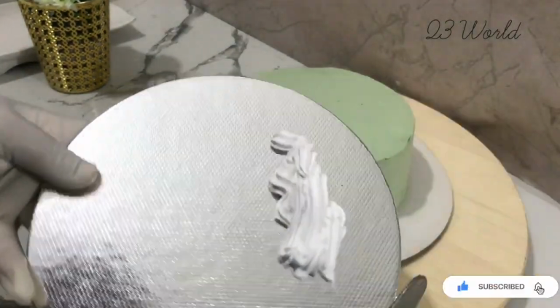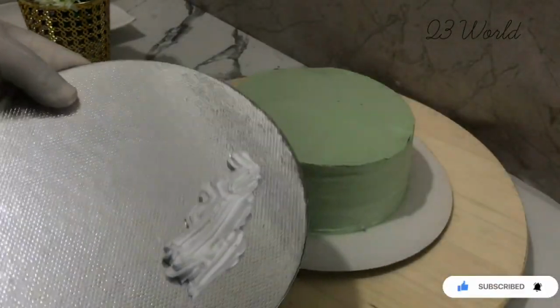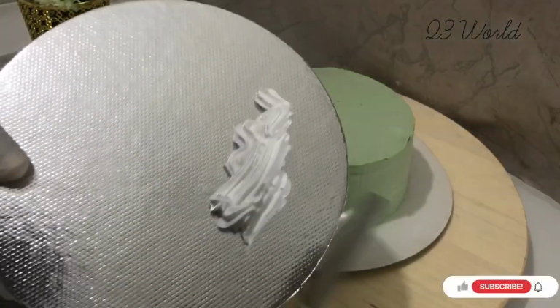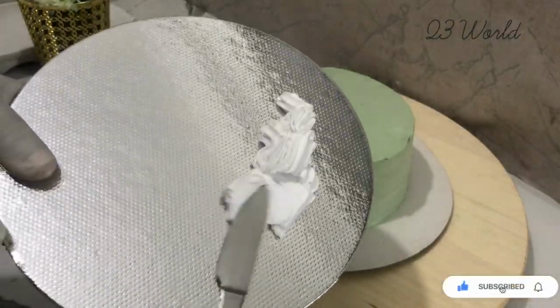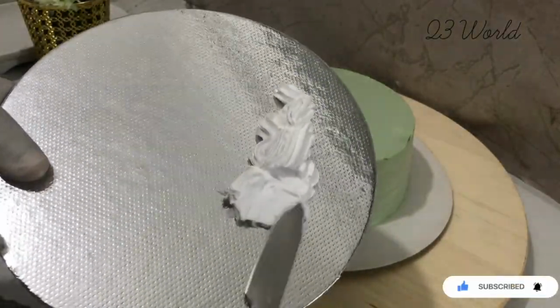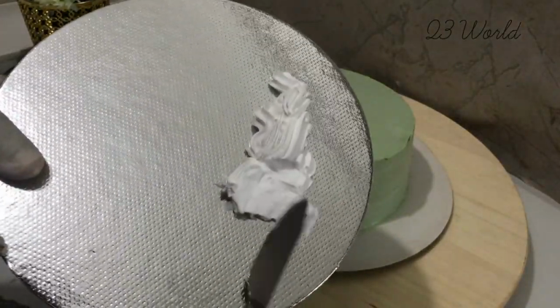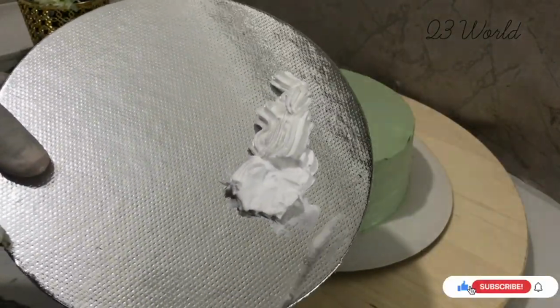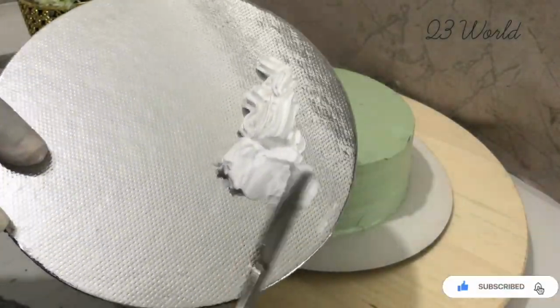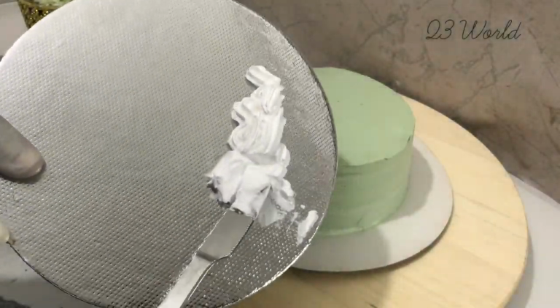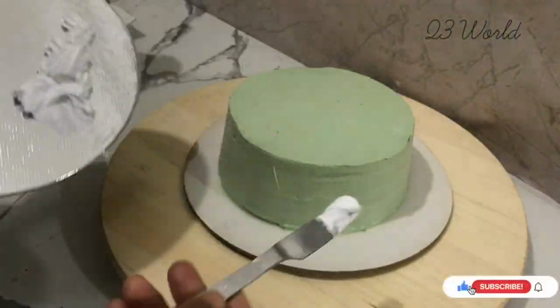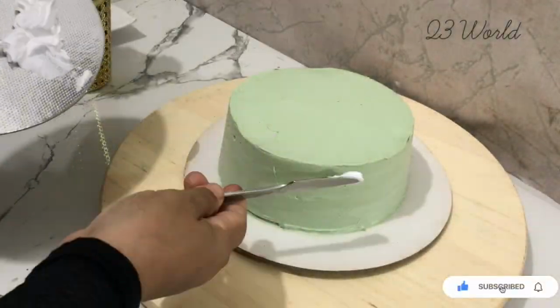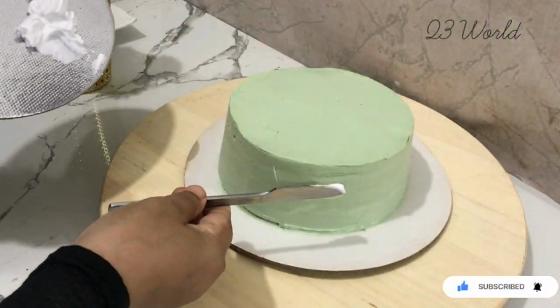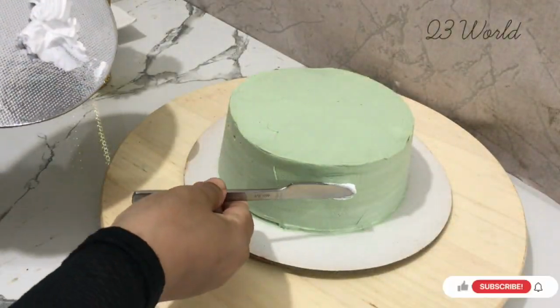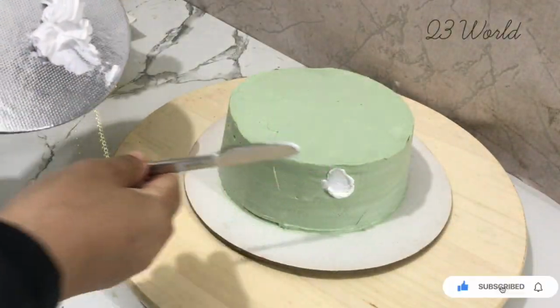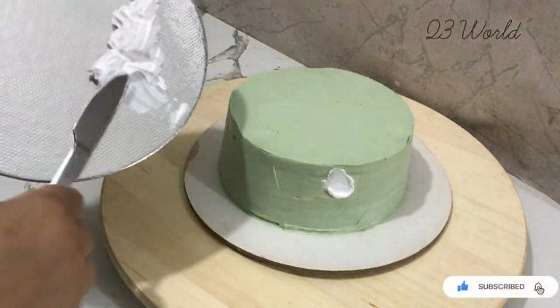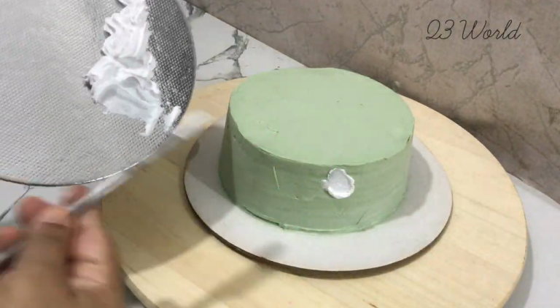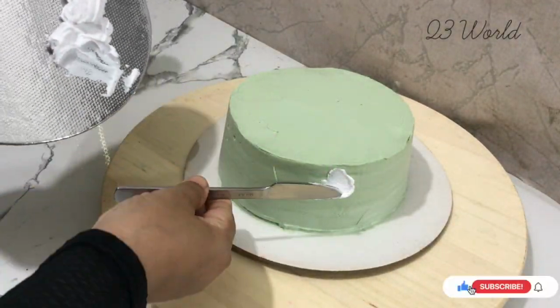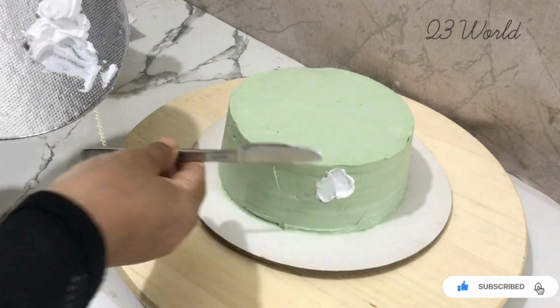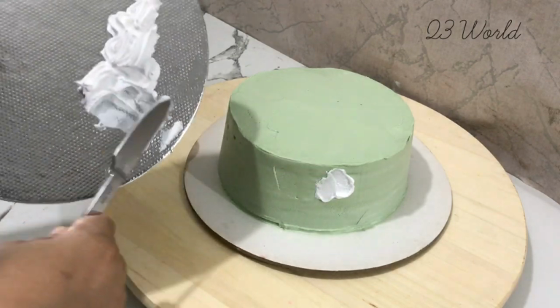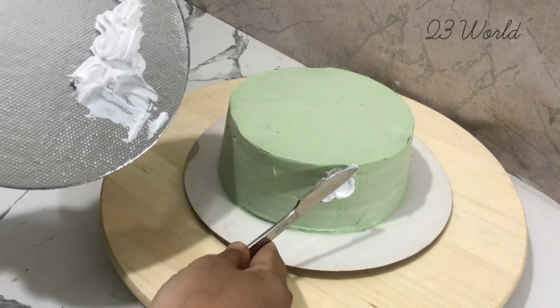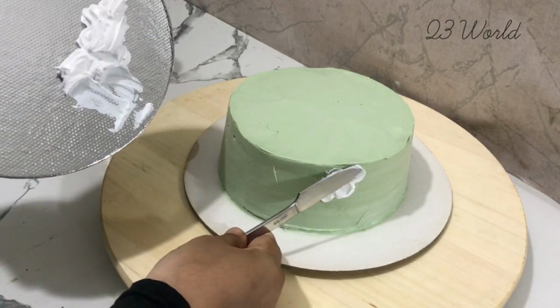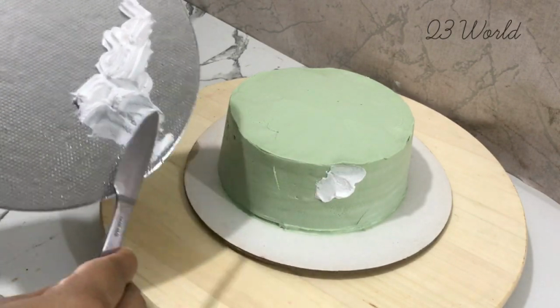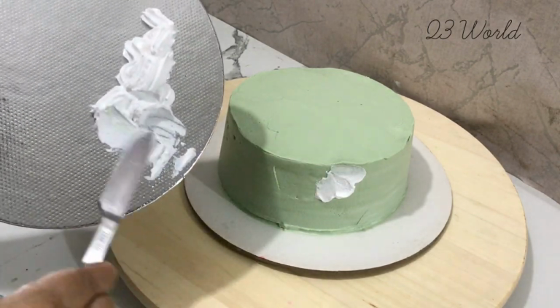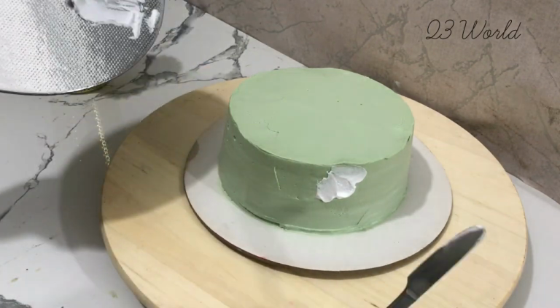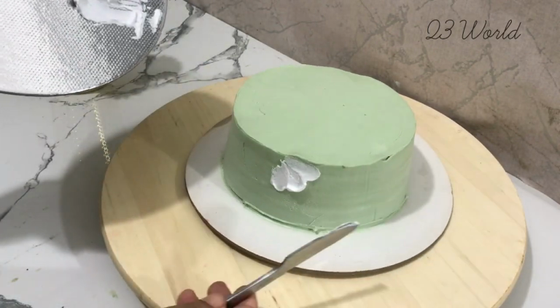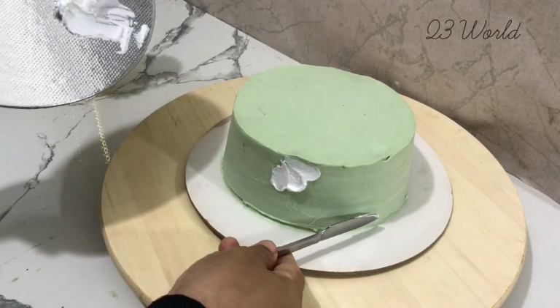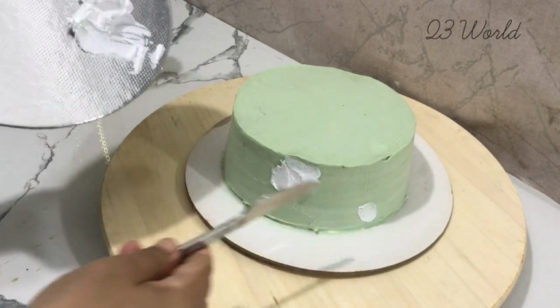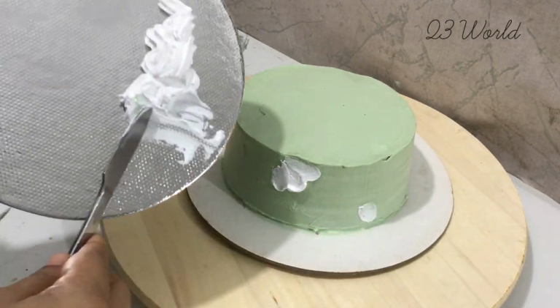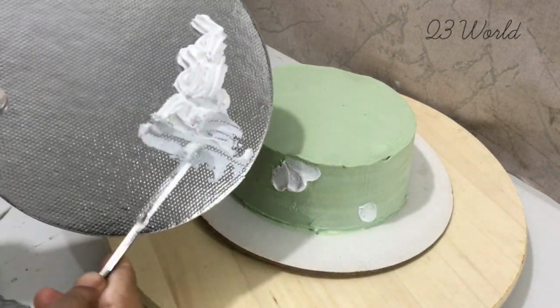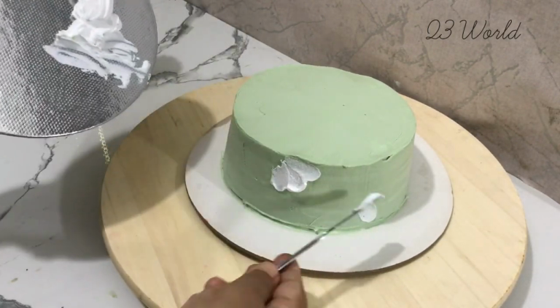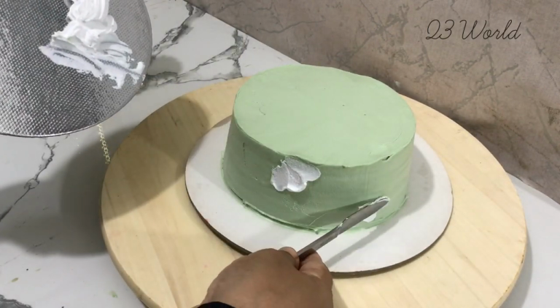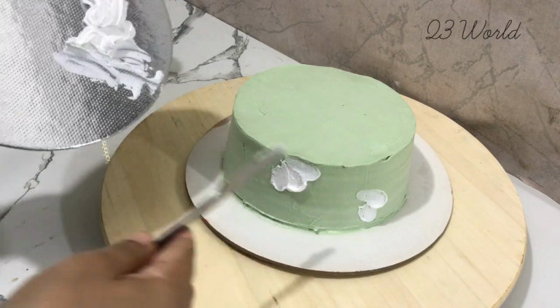We have a white whipping cream on the surface. We also have a little spread on the back side of the knife and the back side of the cake.